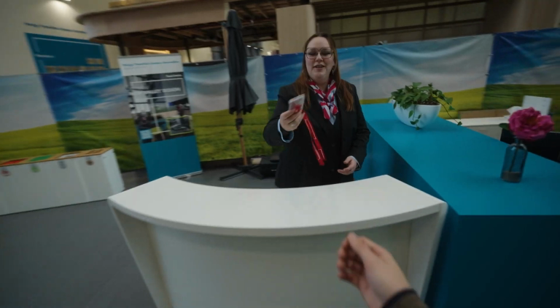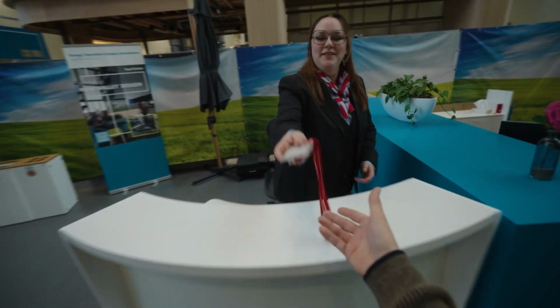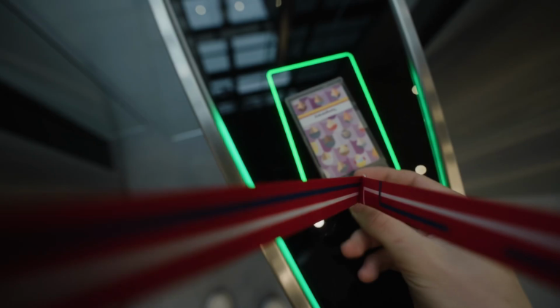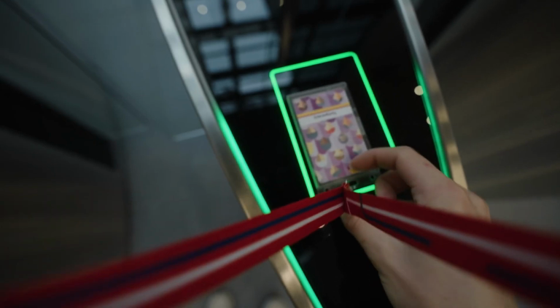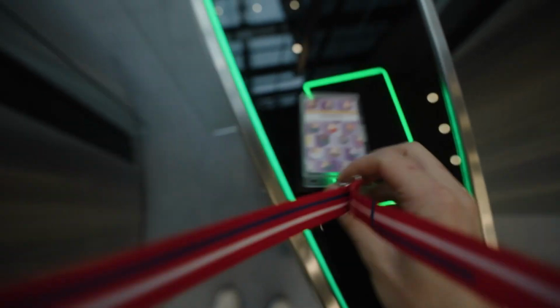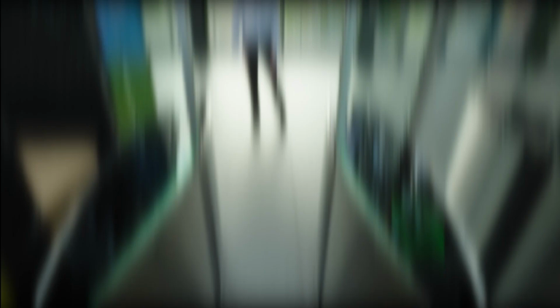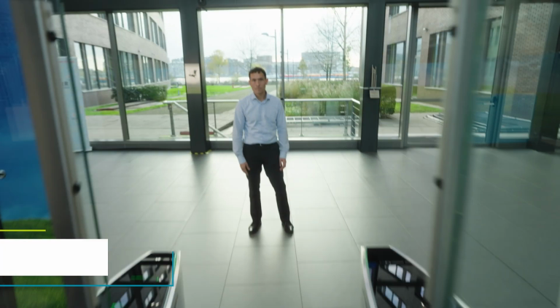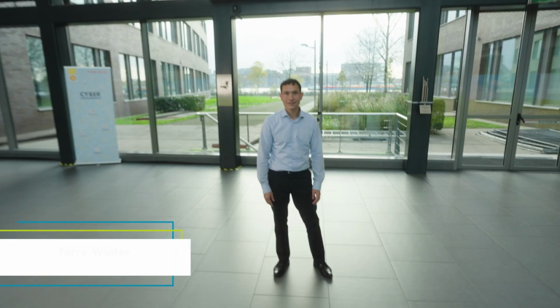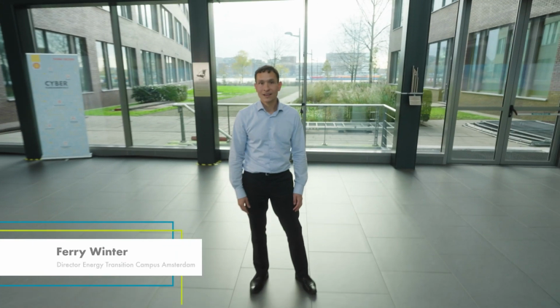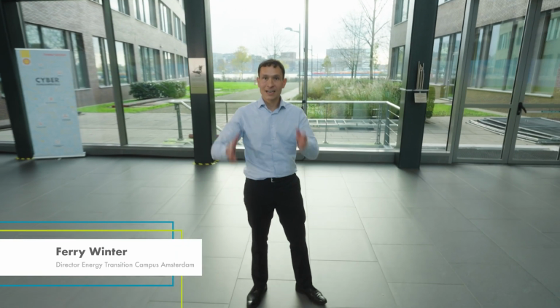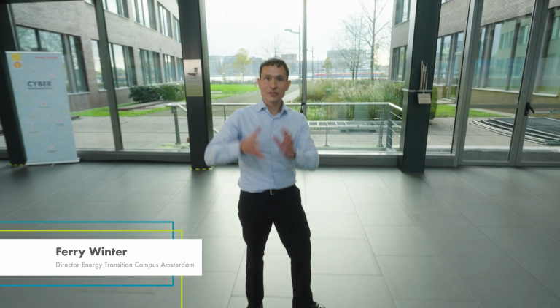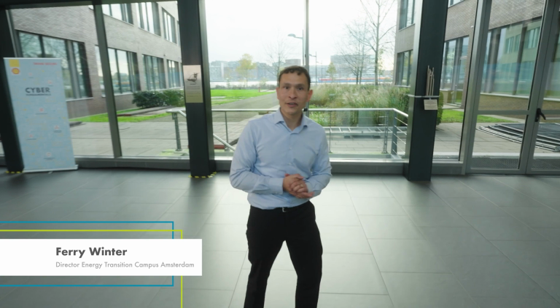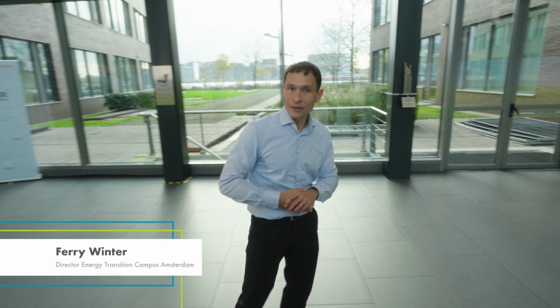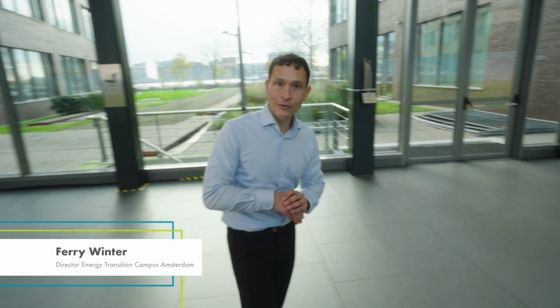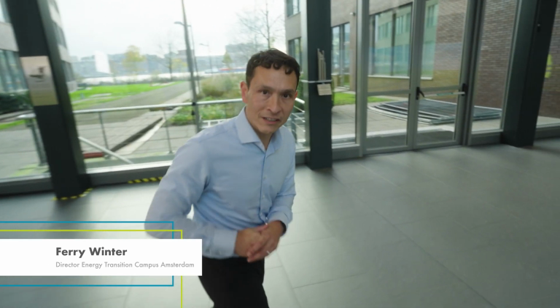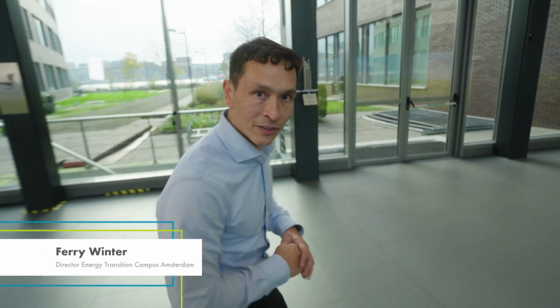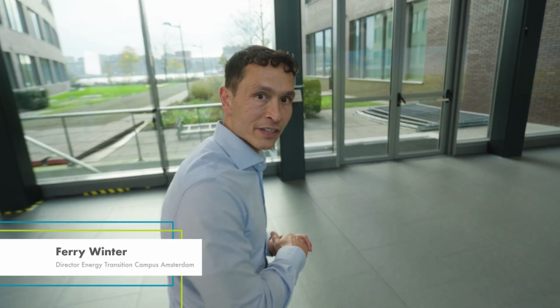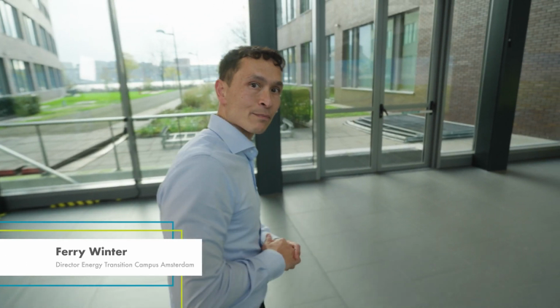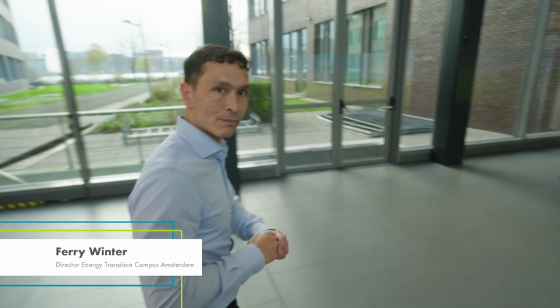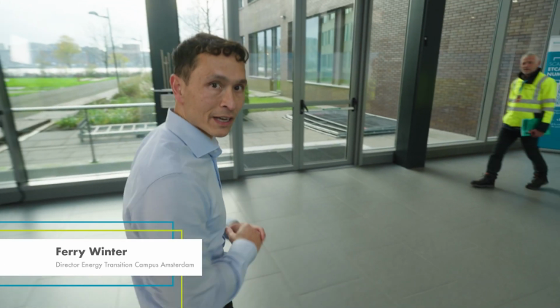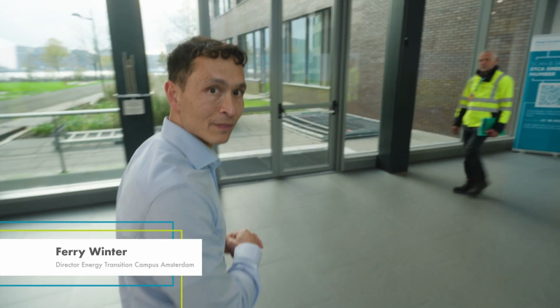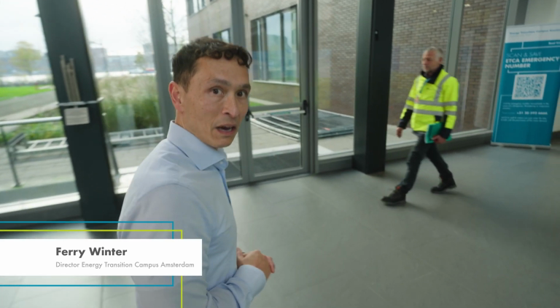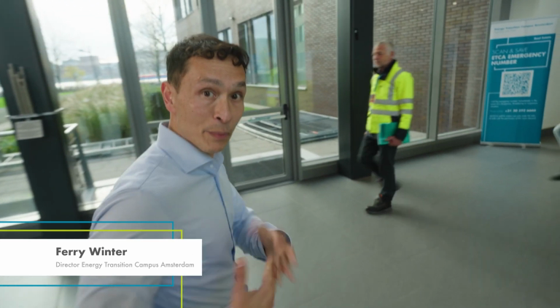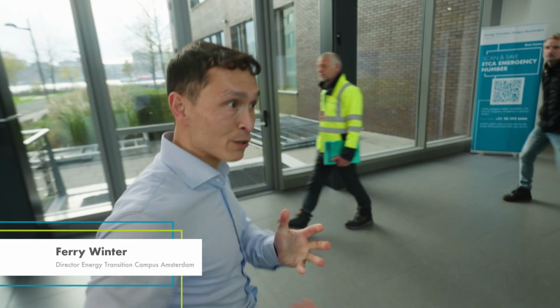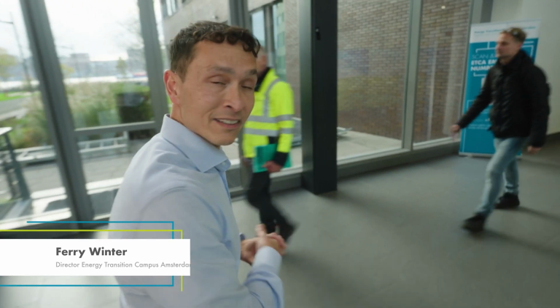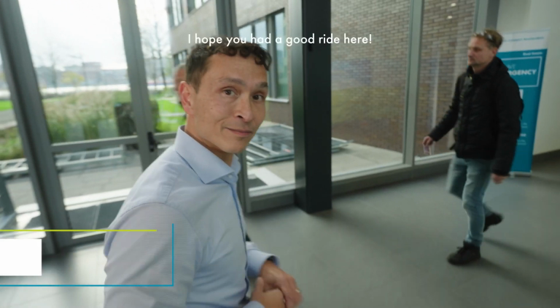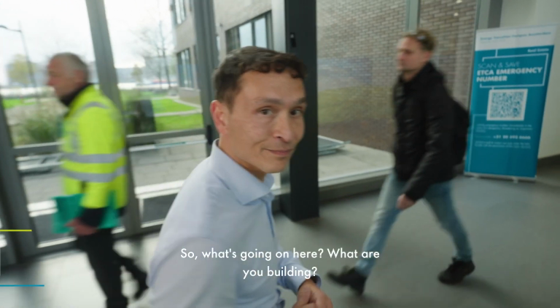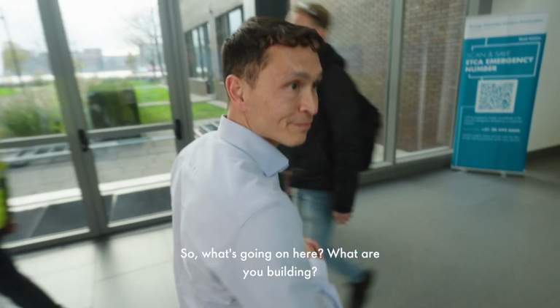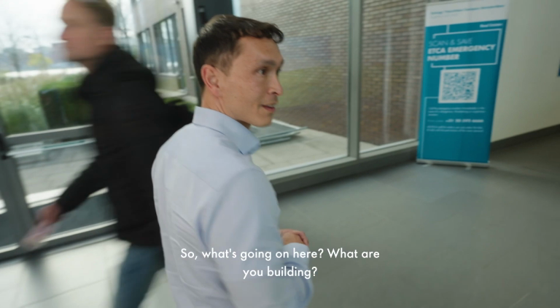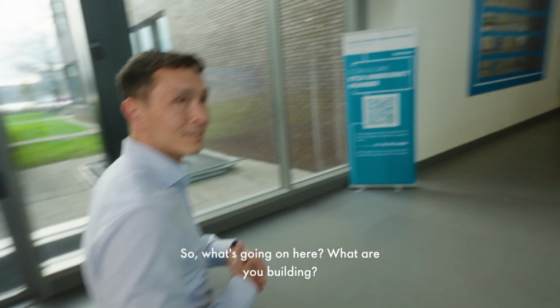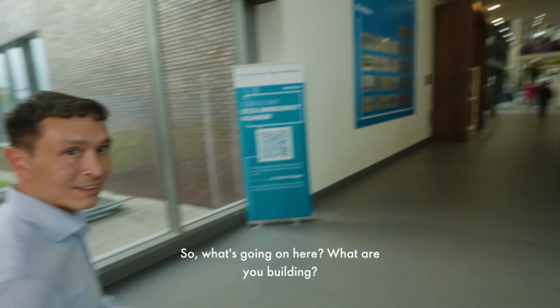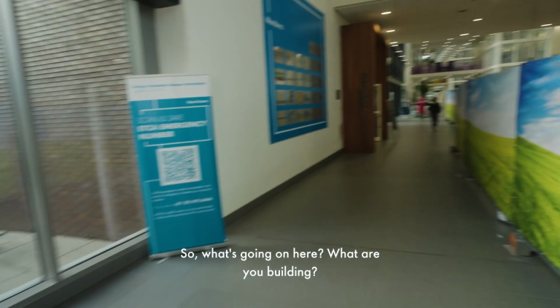Welcome! Hey Ferry! Great to see you. Welcome to the Energy Transition Campus Amsterdam. I hope you had a good ride here. So what's going on here? What are you building?